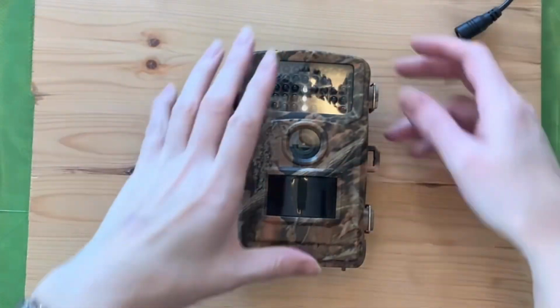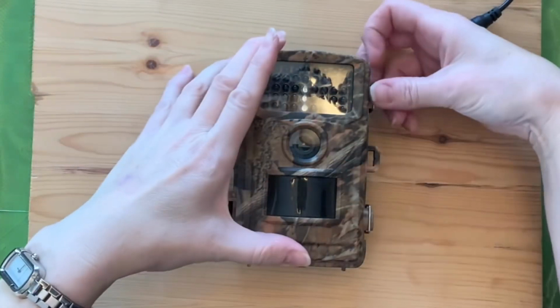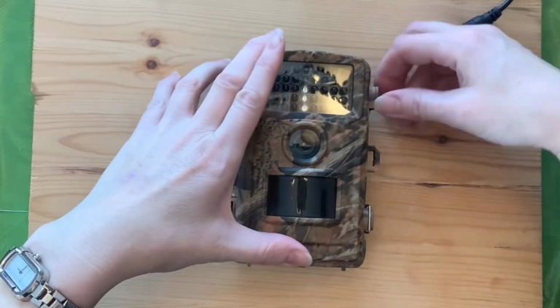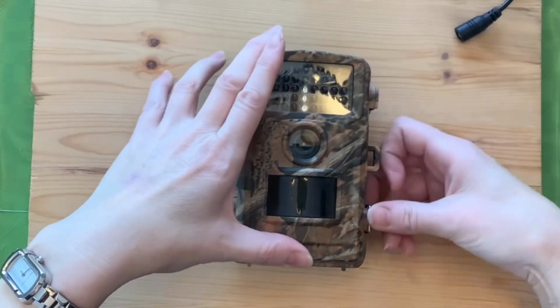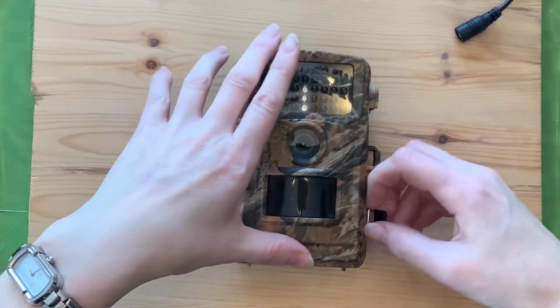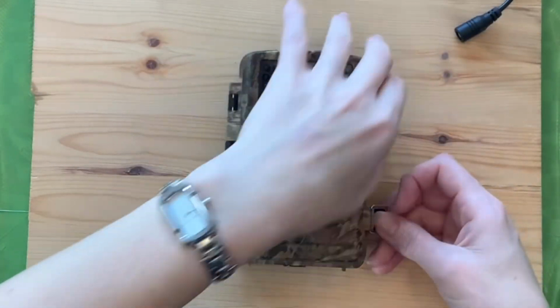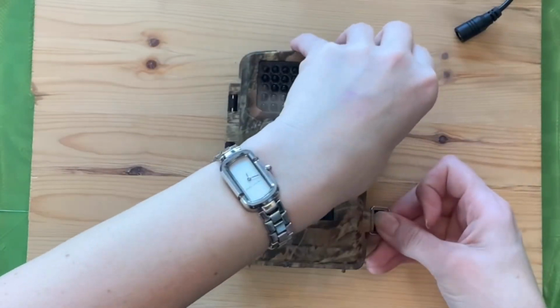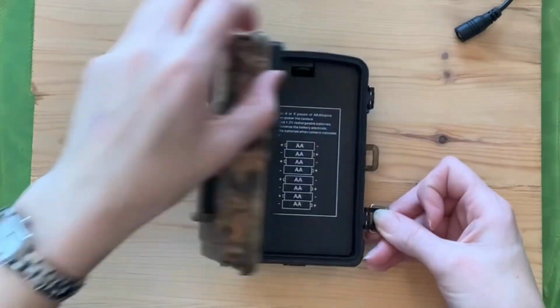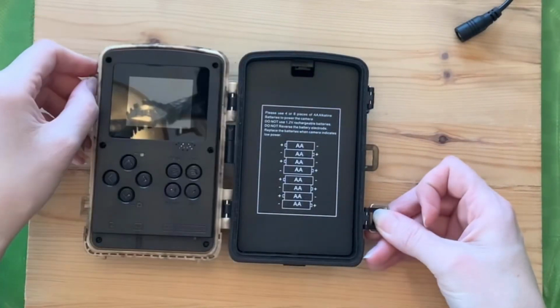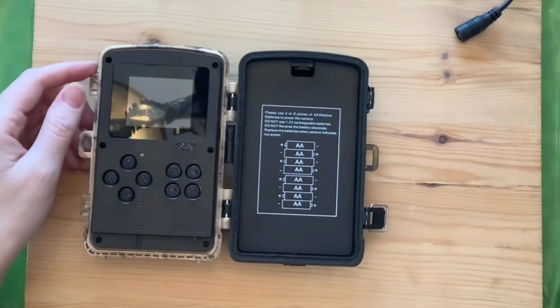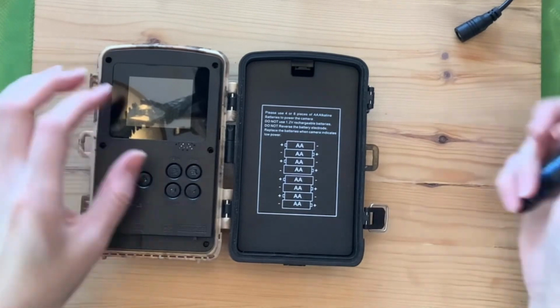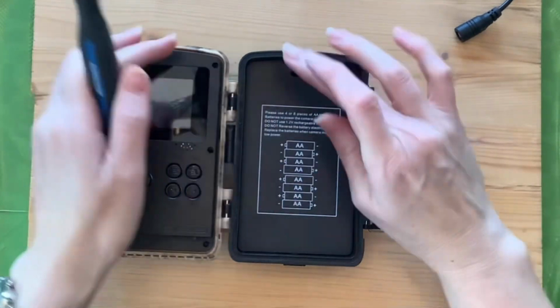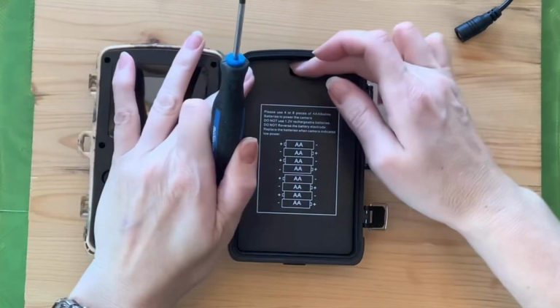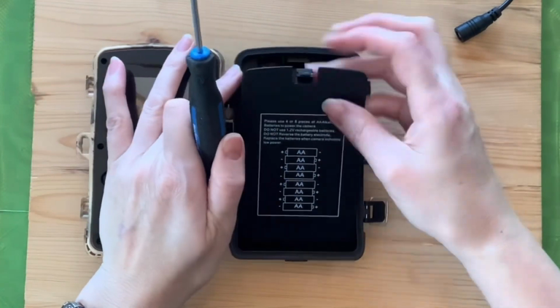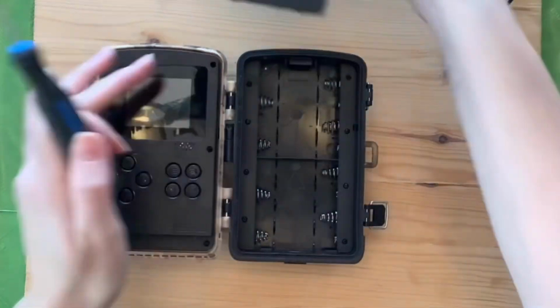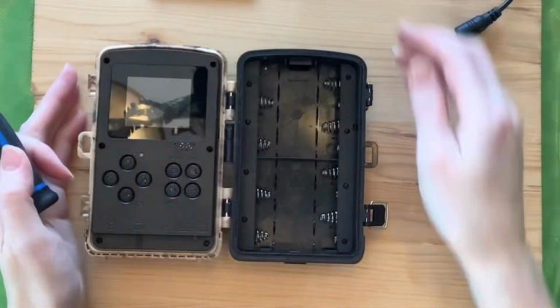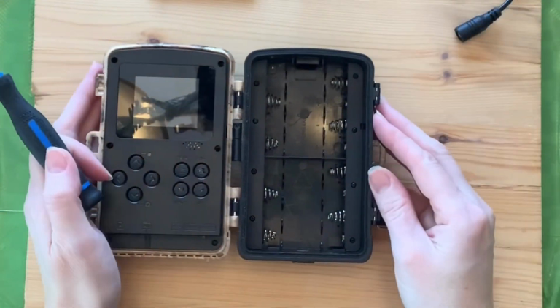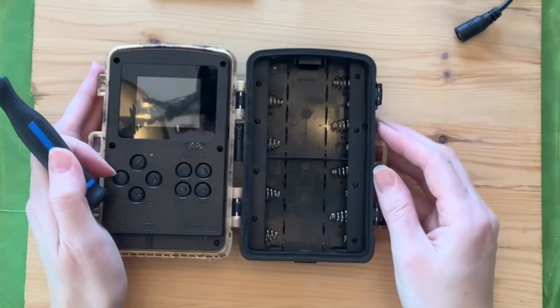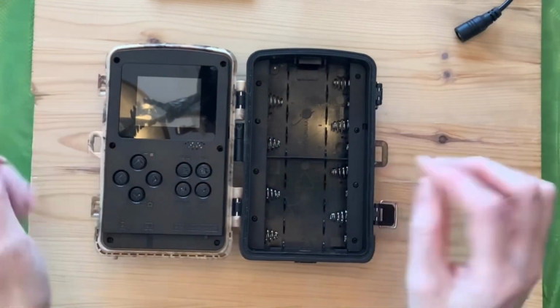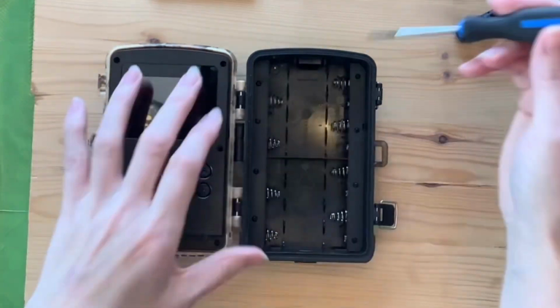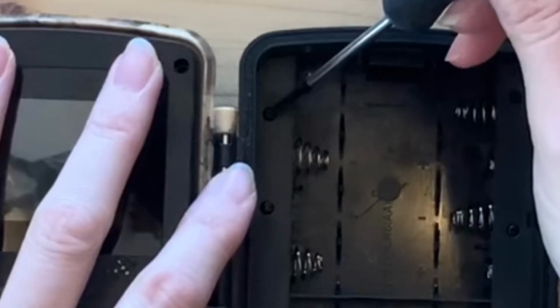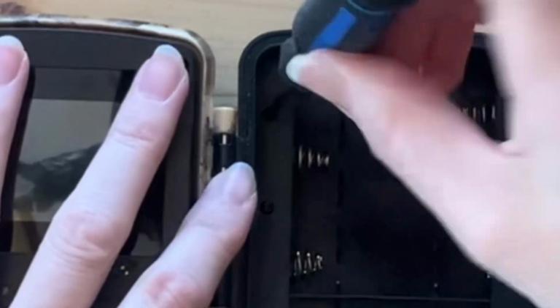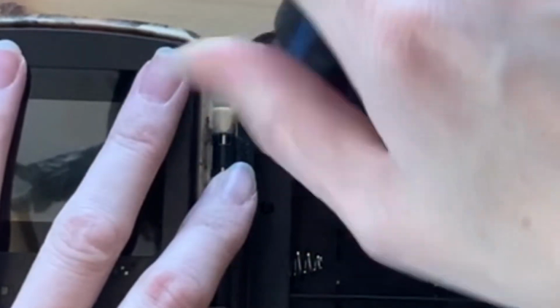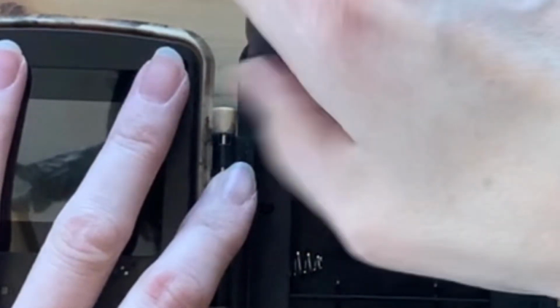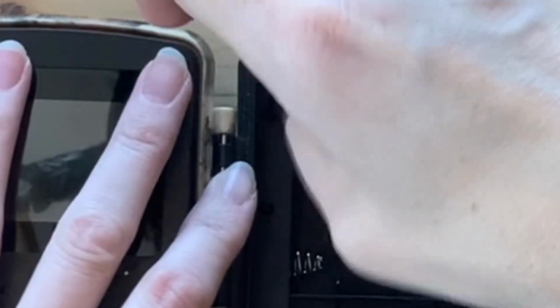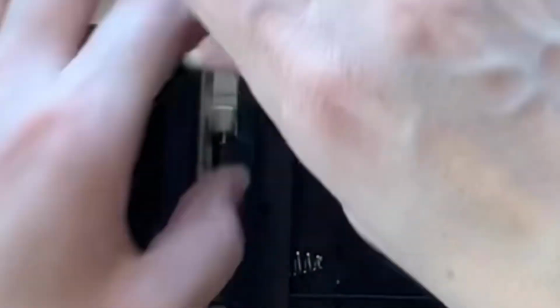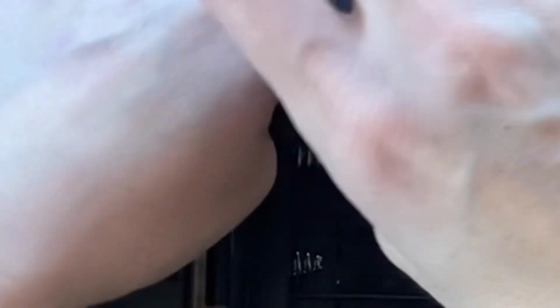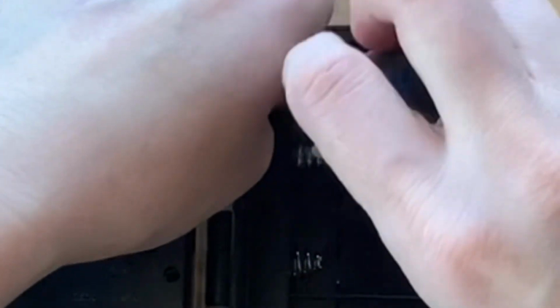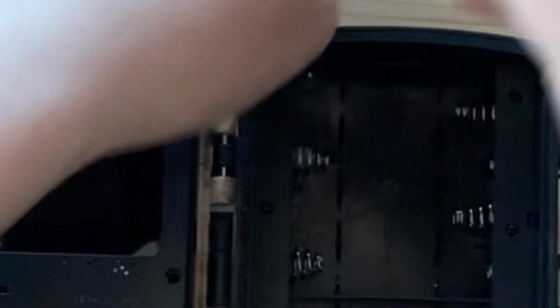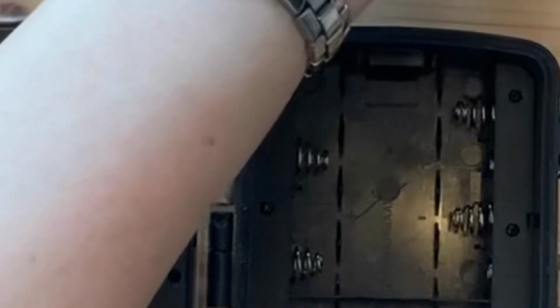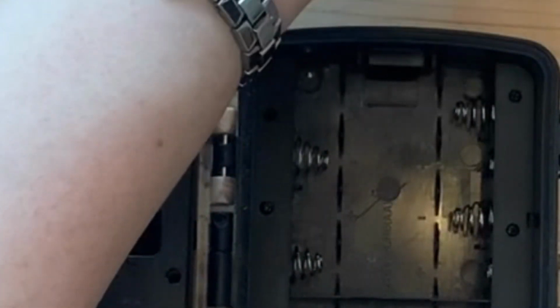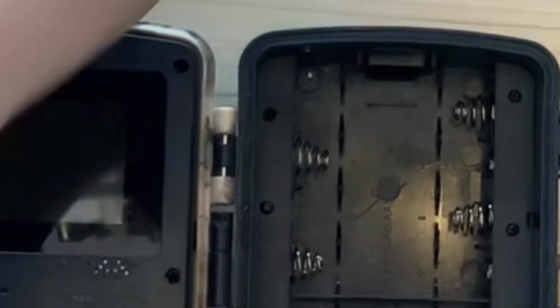Start by opening your trail camera to access the battery compartment by removing the battery cover. Remove any batteries that you still have inside your camera. Then remove the tiny screws that are holding the plate which covers and hides the battery terminals.